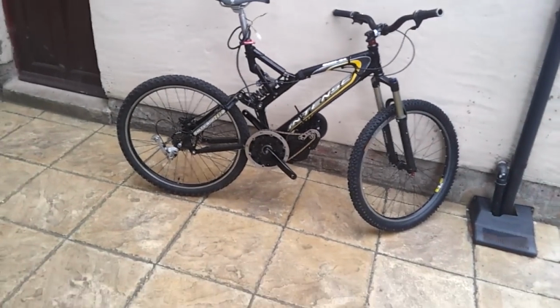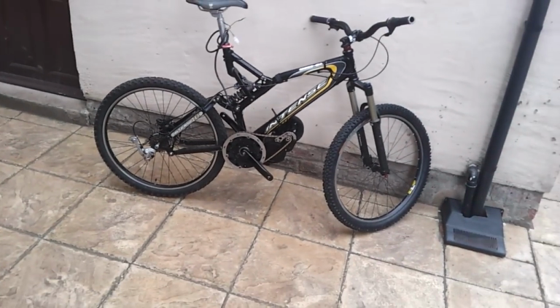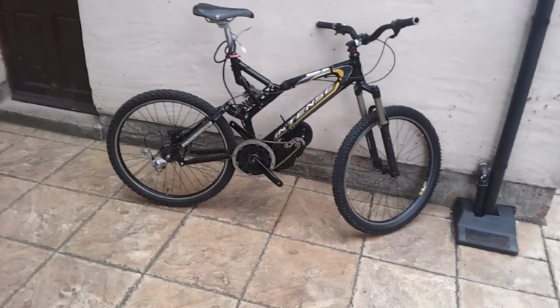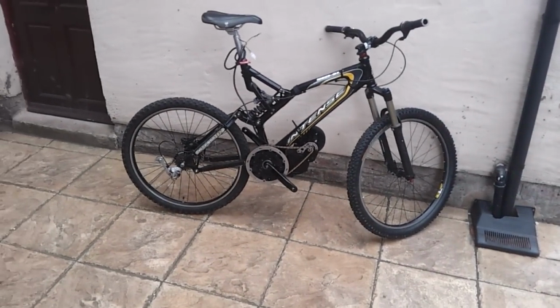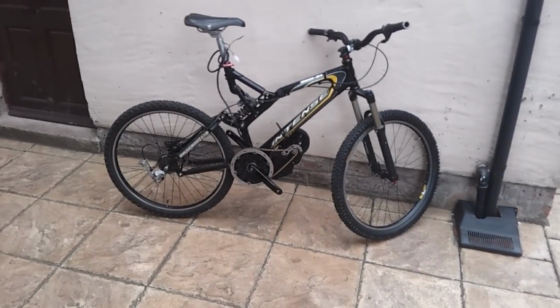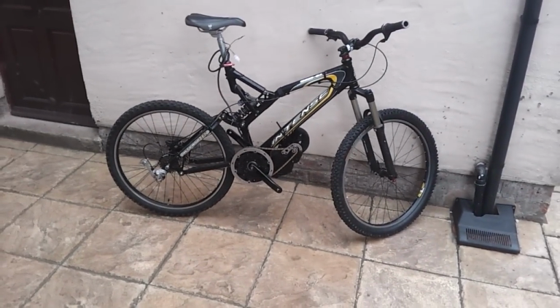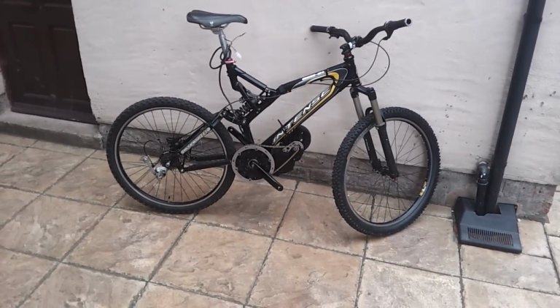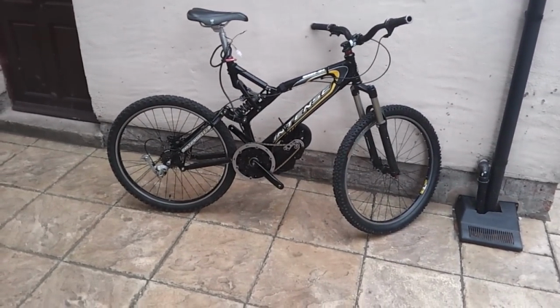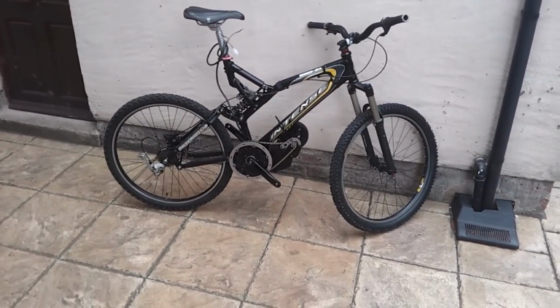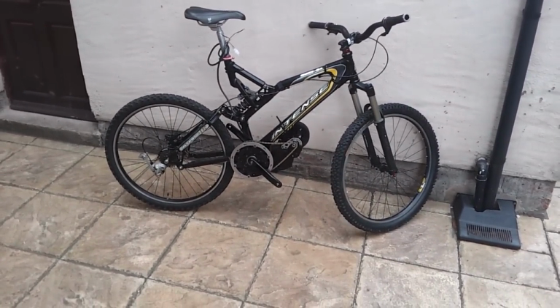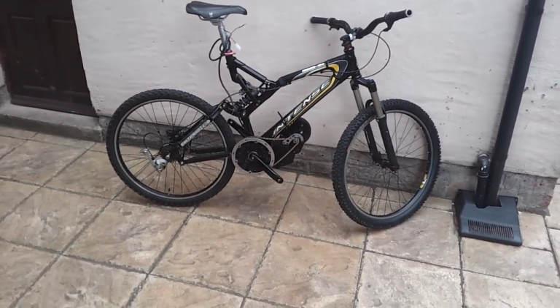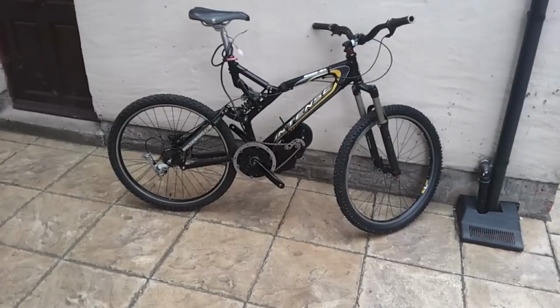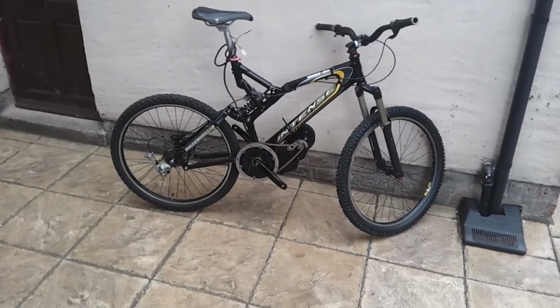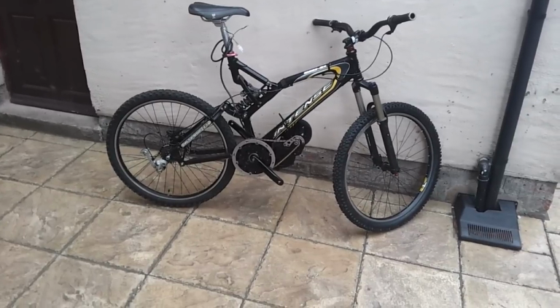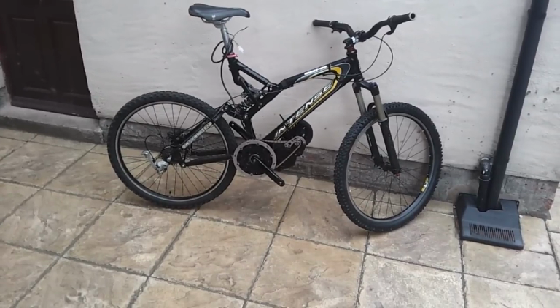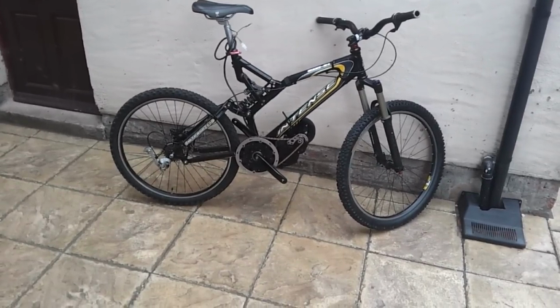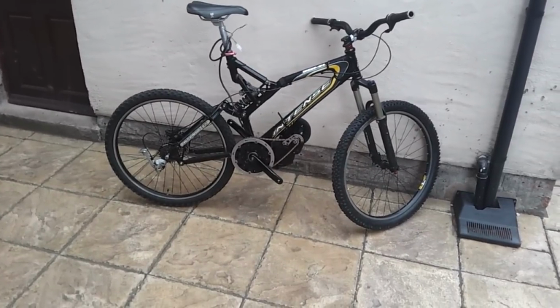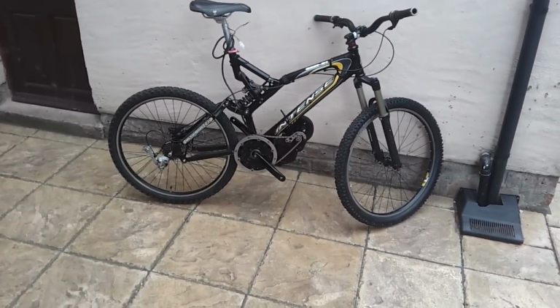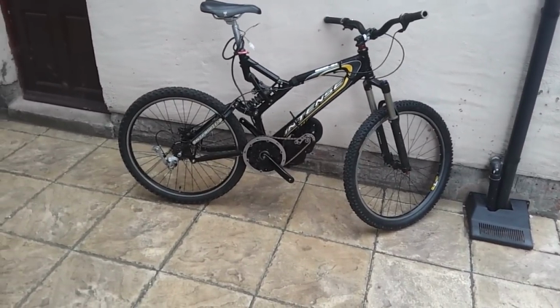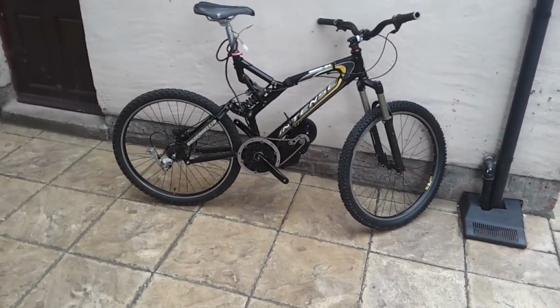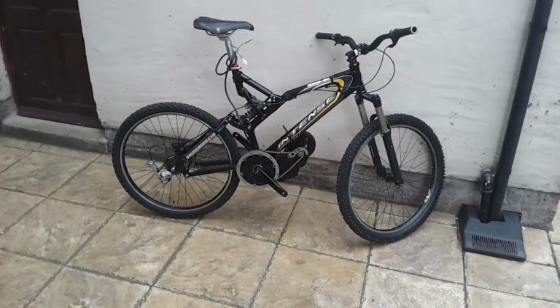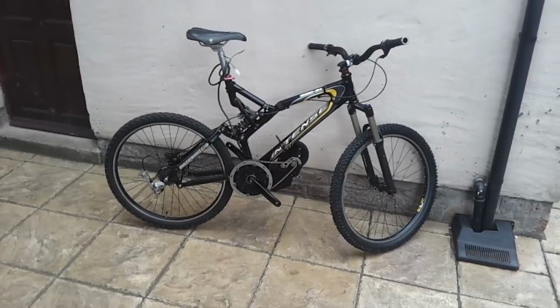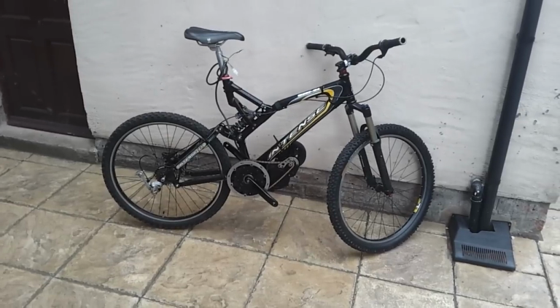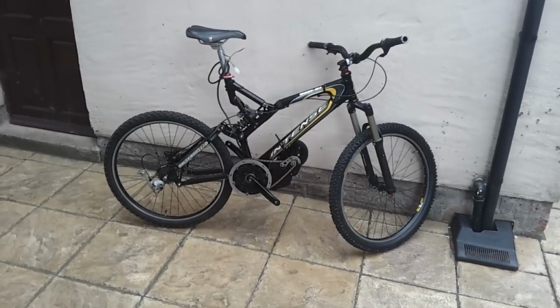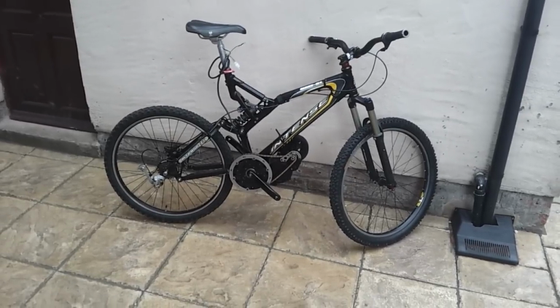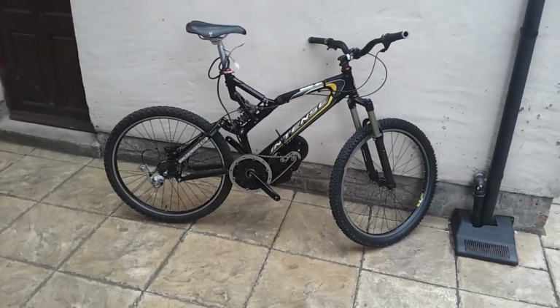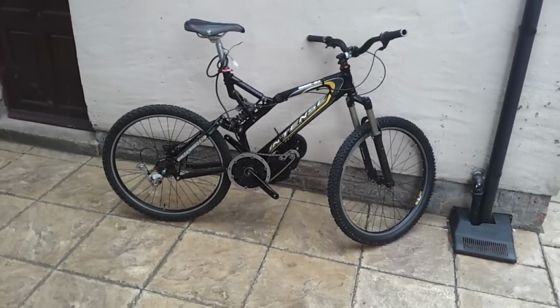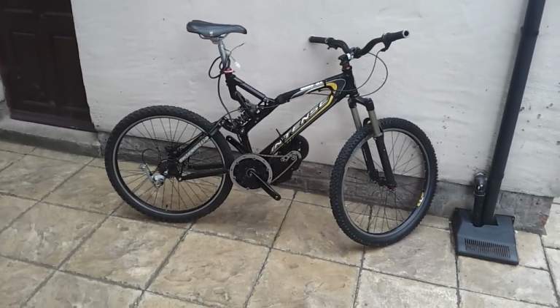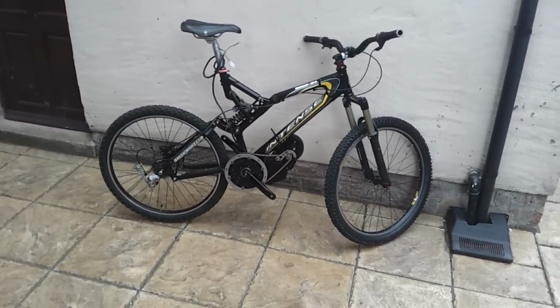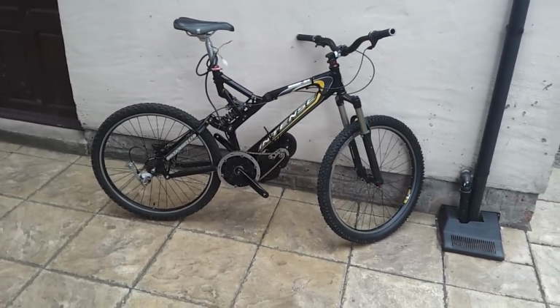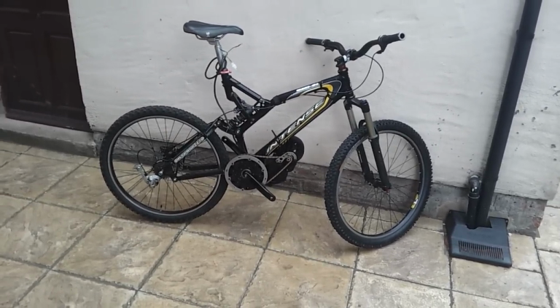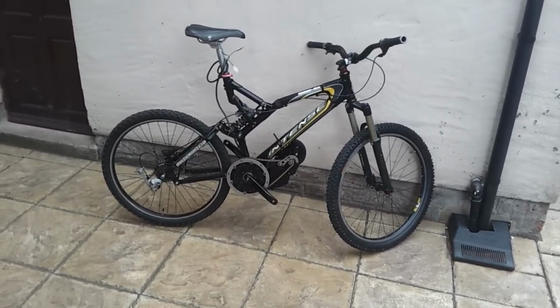There she is — Intense Uzi SL. Nice one guys, it's getting exciting now. We're making some ground. Till next time.